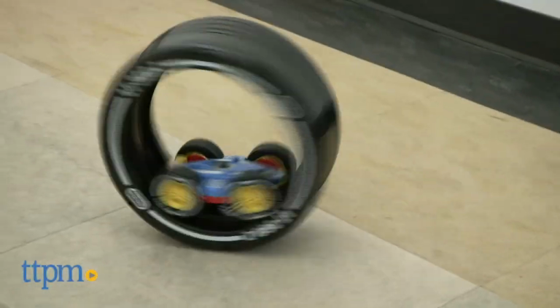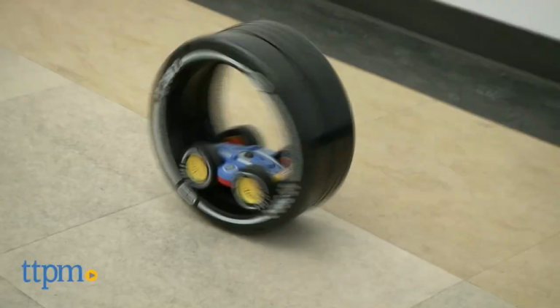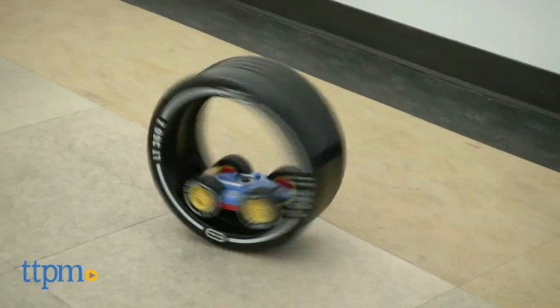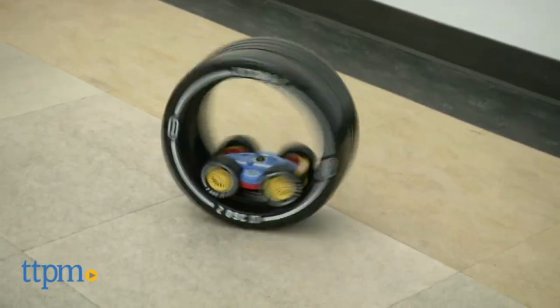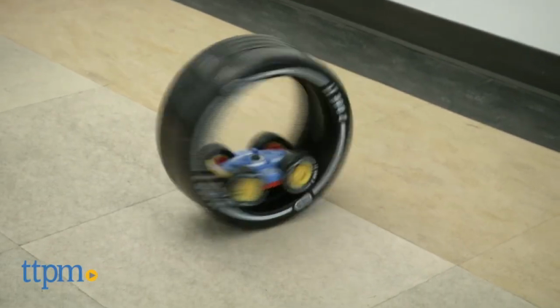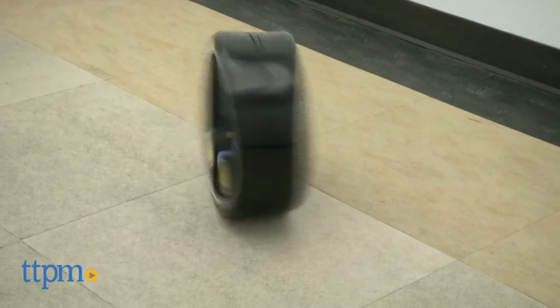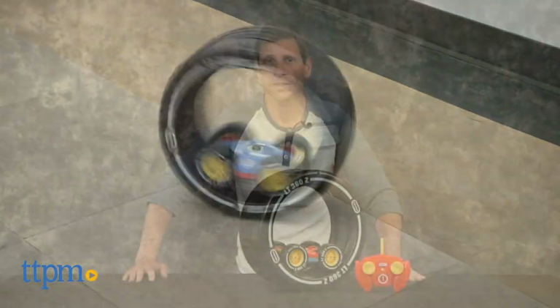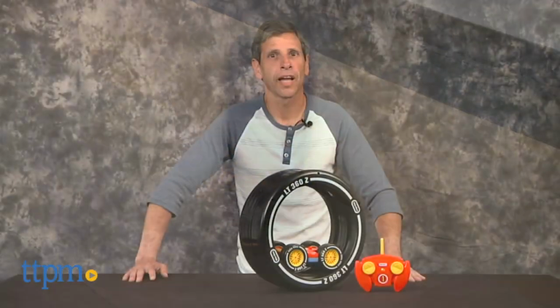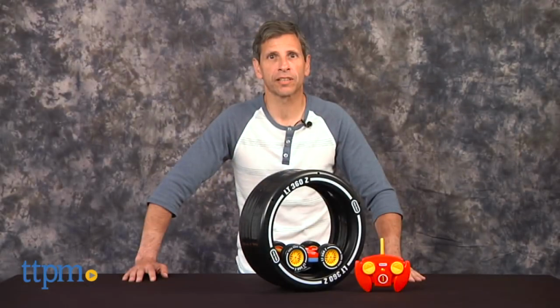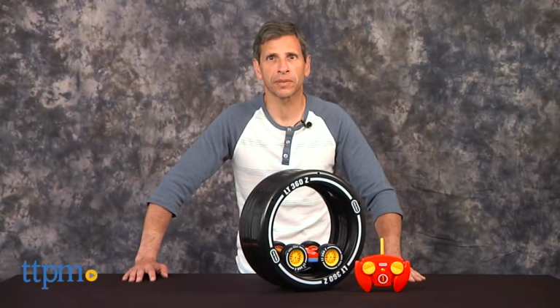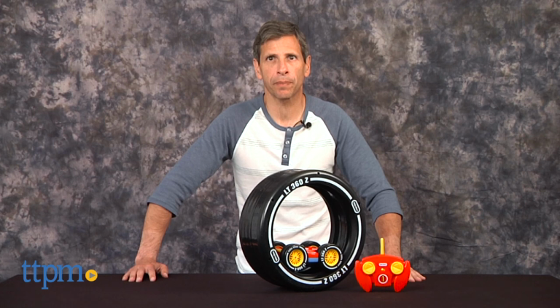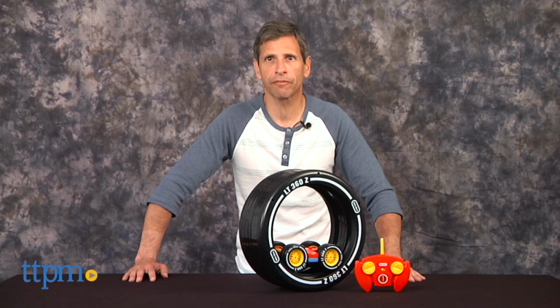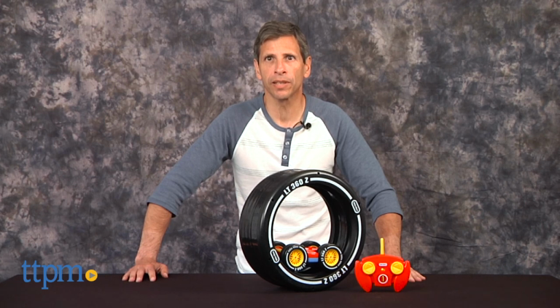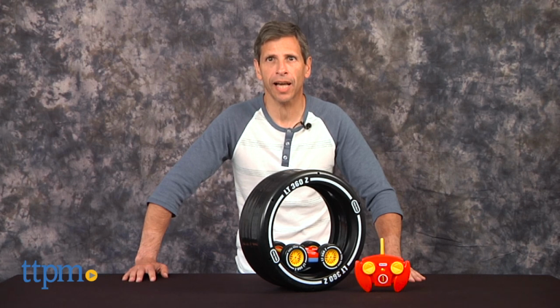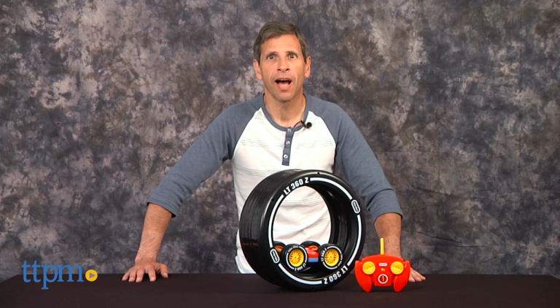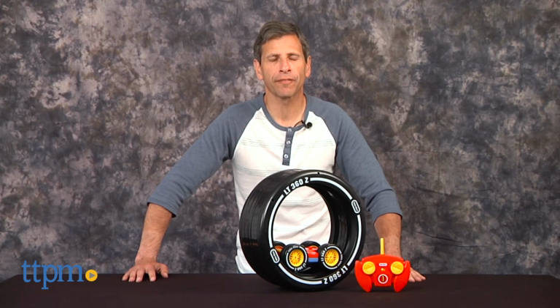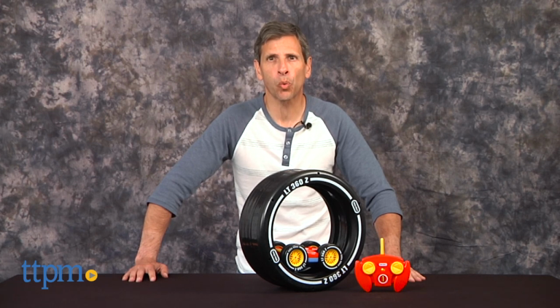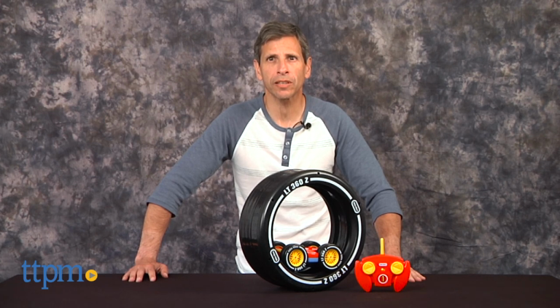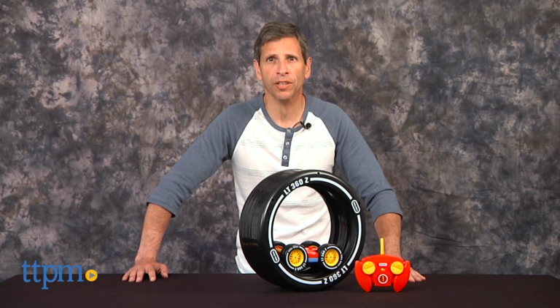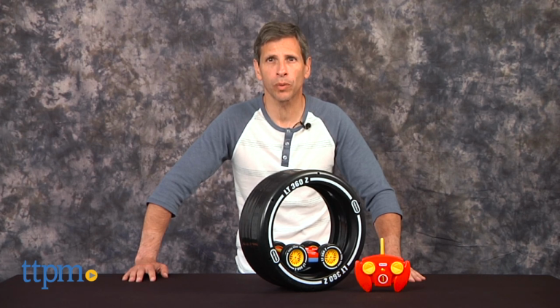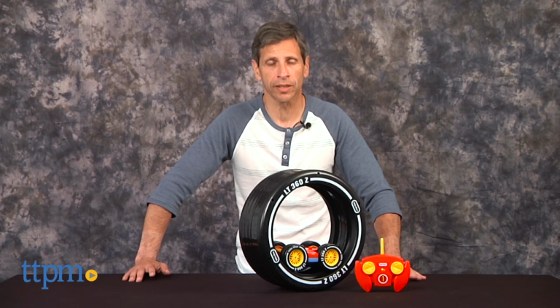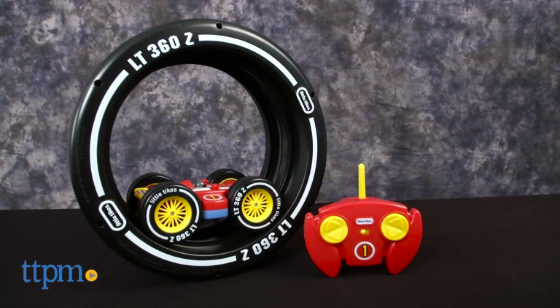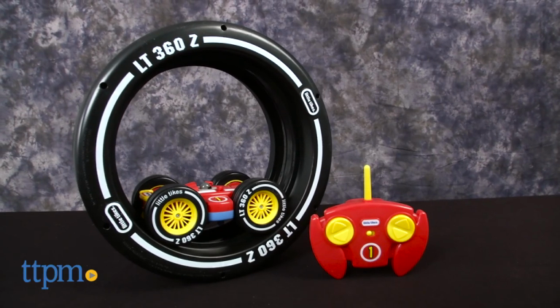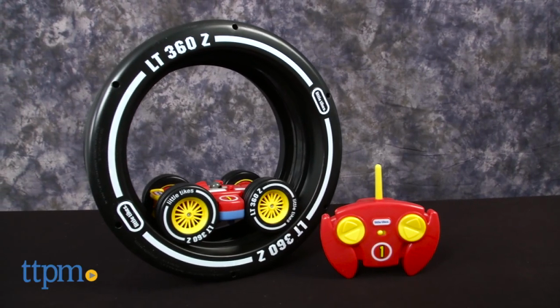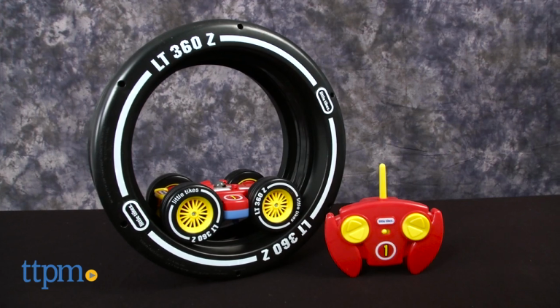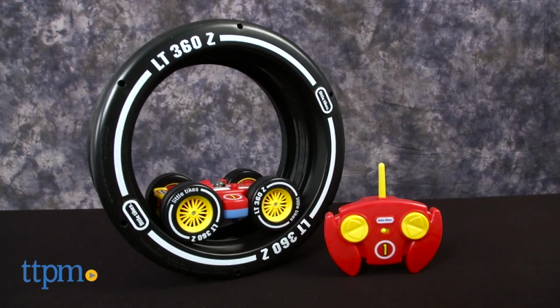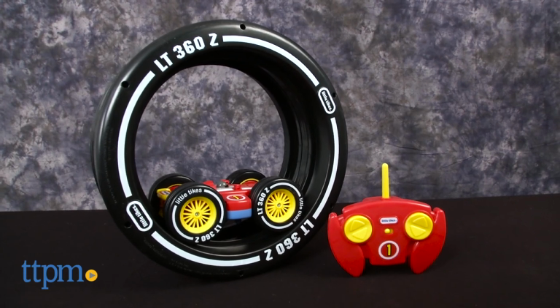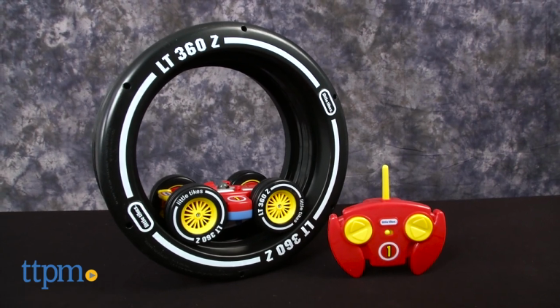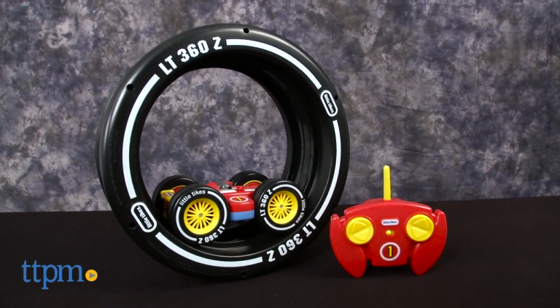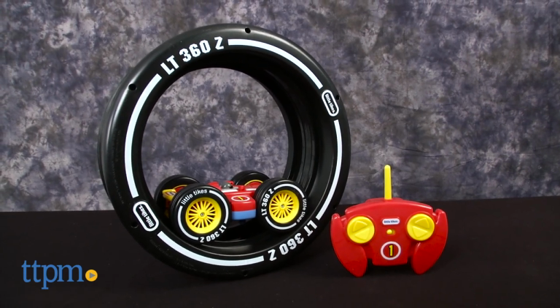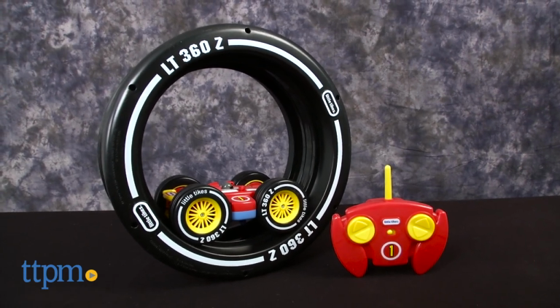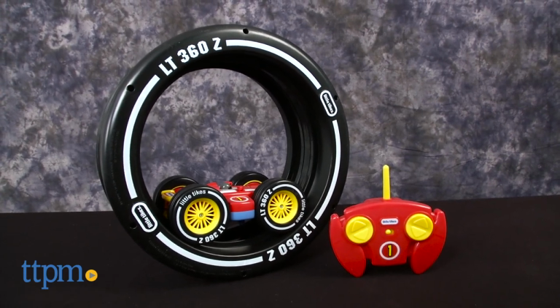Hey, this is Jim from TTPM. I have the Twisted RC Wheels from Little Tykes. This is a radio control car for kids three and up, best for the young toddlers.